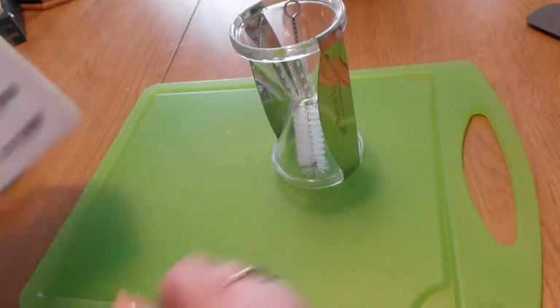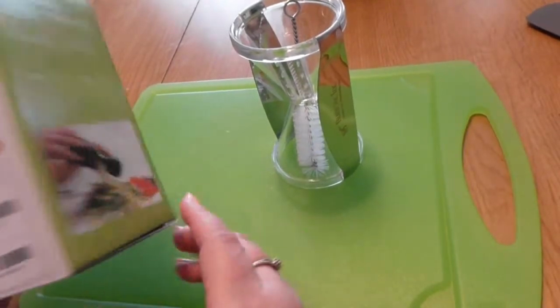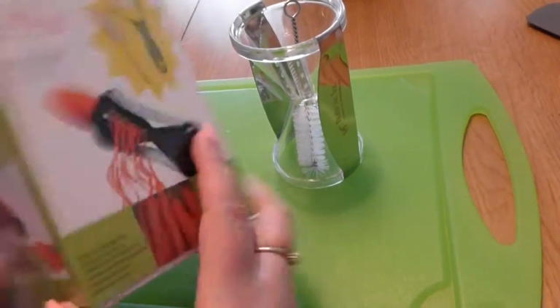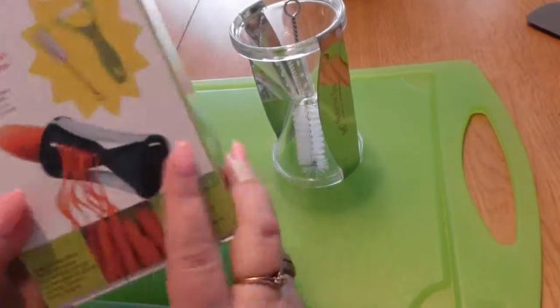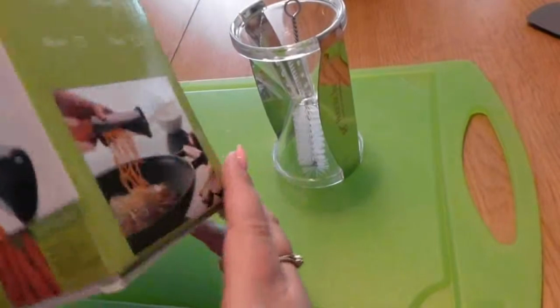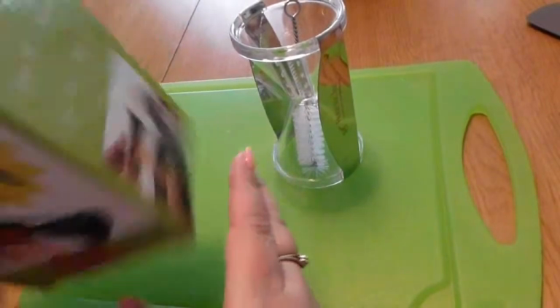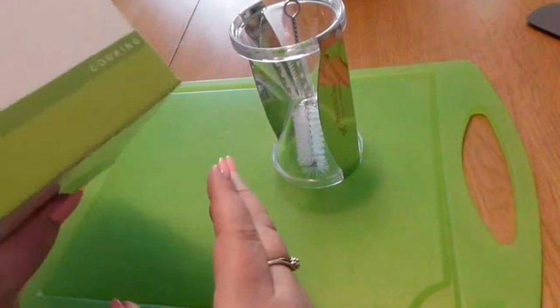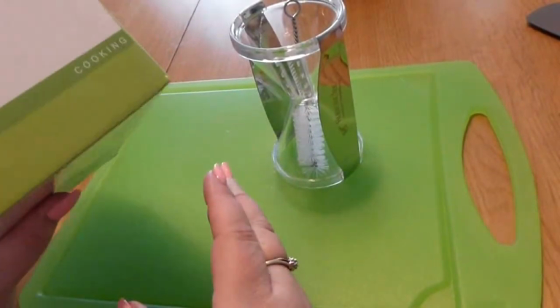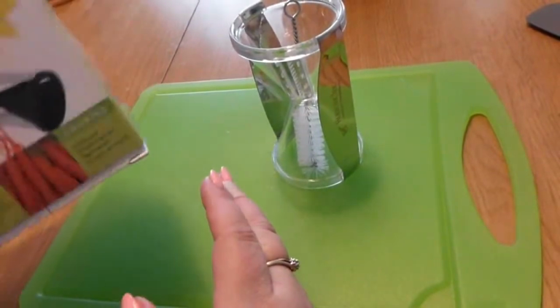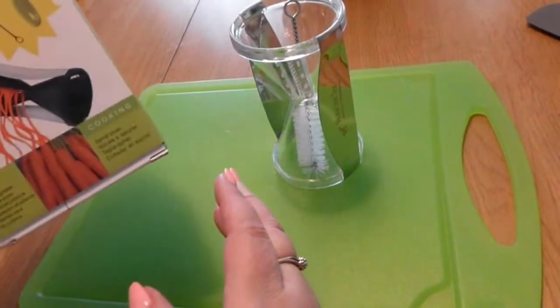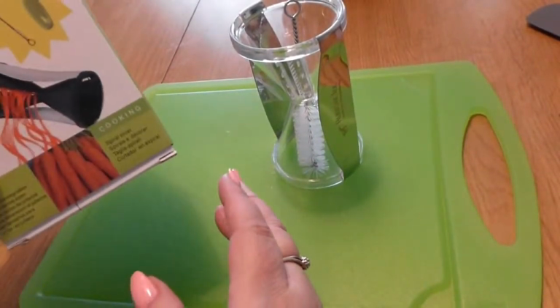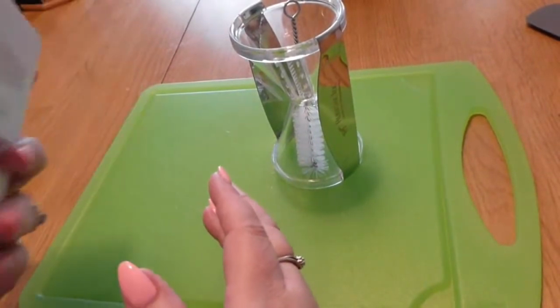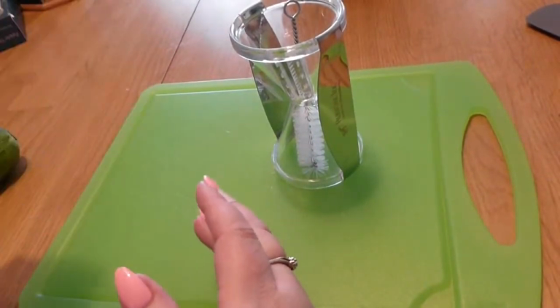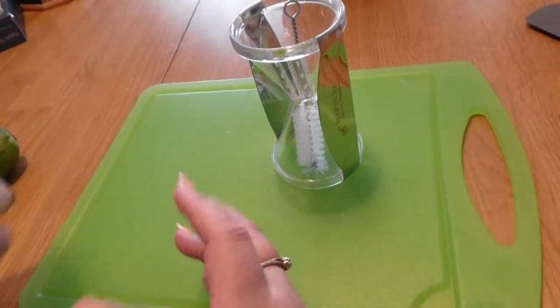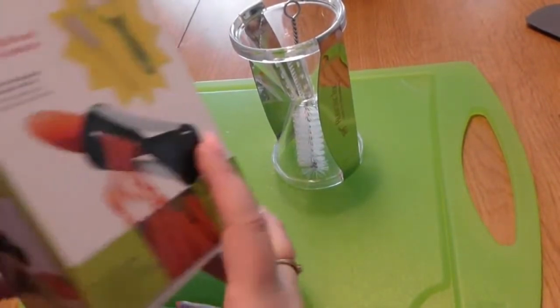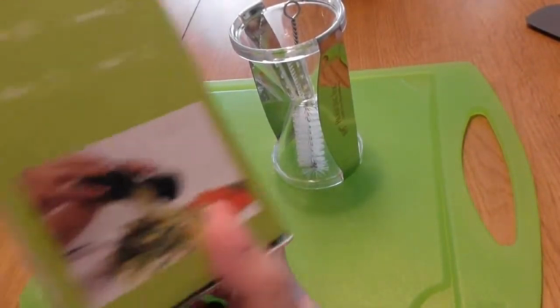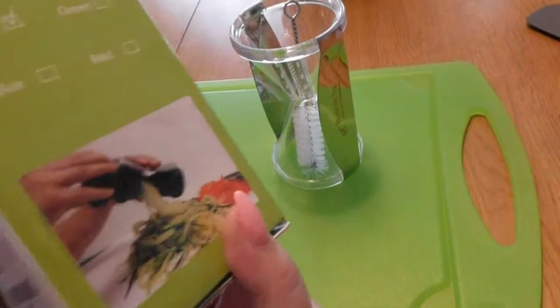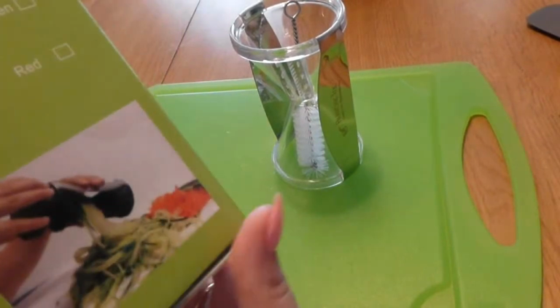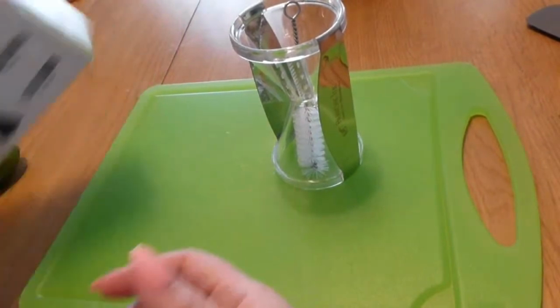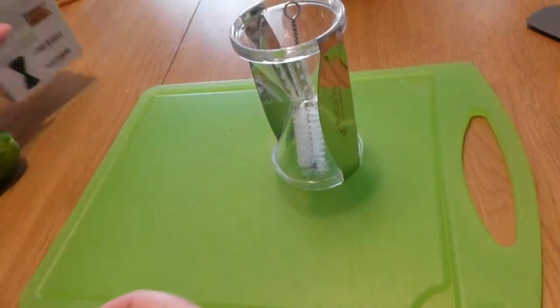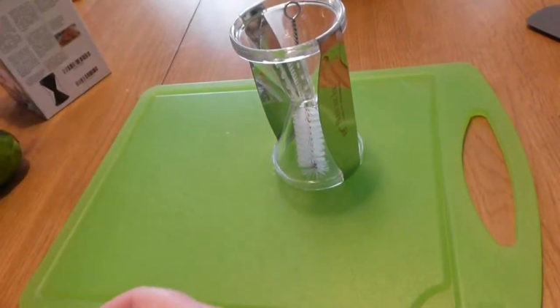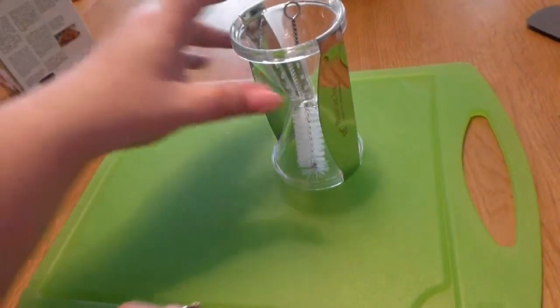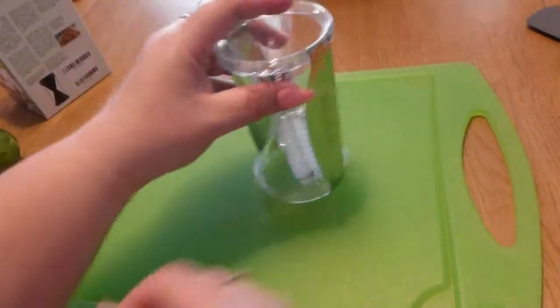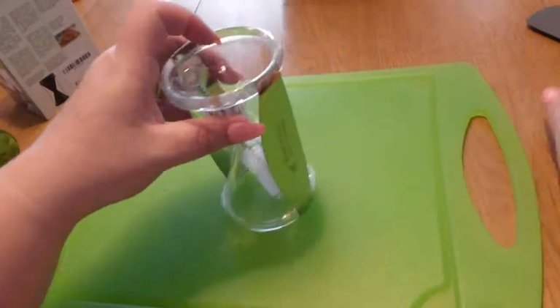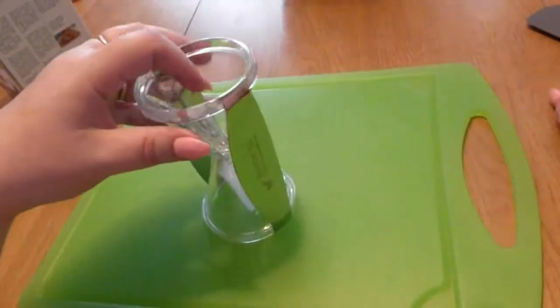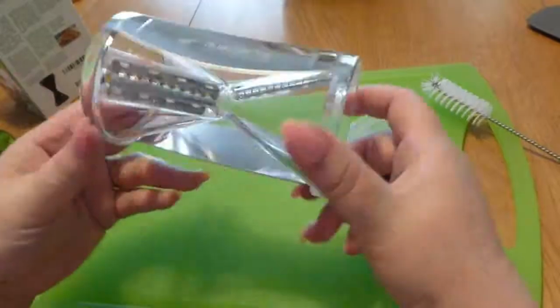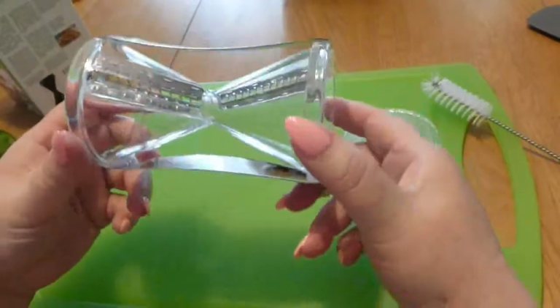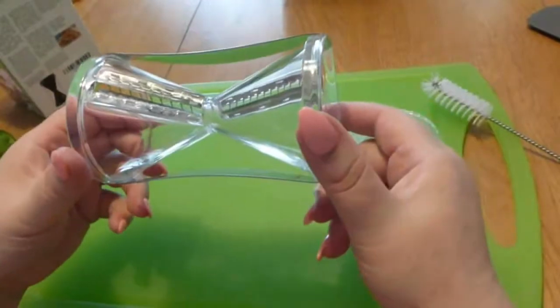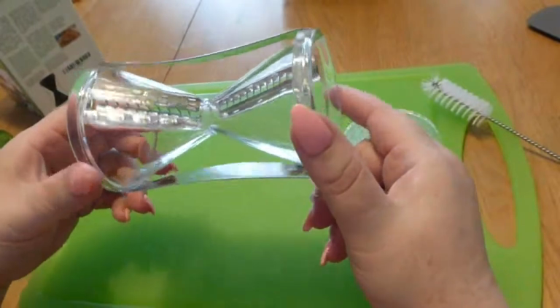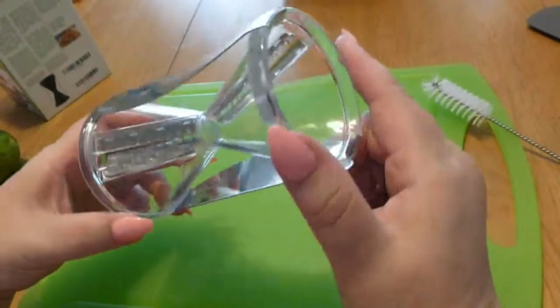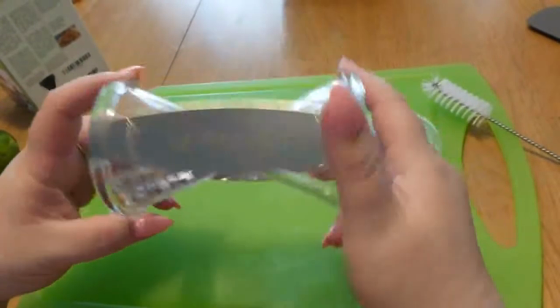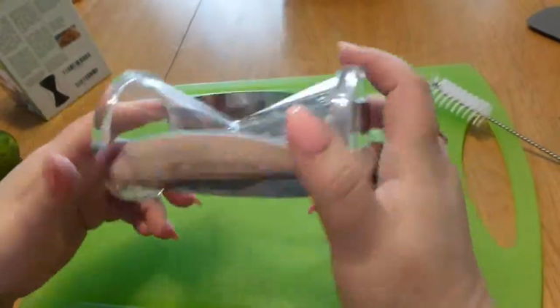Hello. Today we're going to check out this spiral slicer. It comes in this nice little box. It doesn't really show you what to do, so most people probably know what to do, but we're going to just look at it anyways. This one's clear. I think it's really sharp looking. It looks really neat.